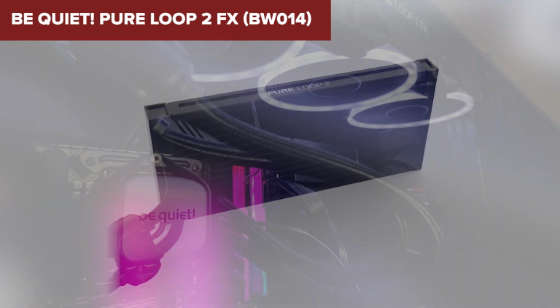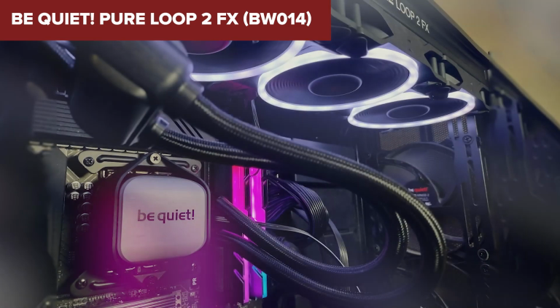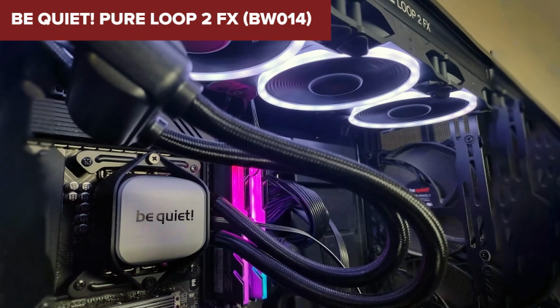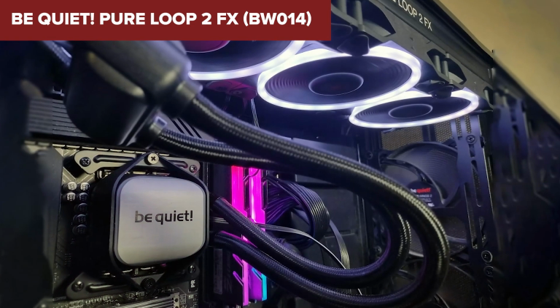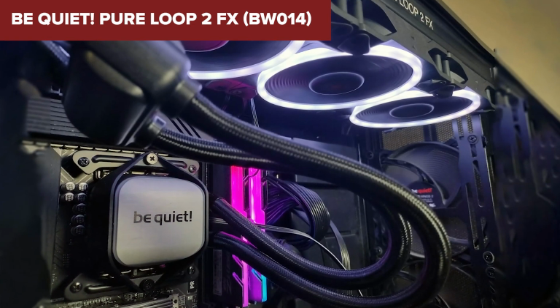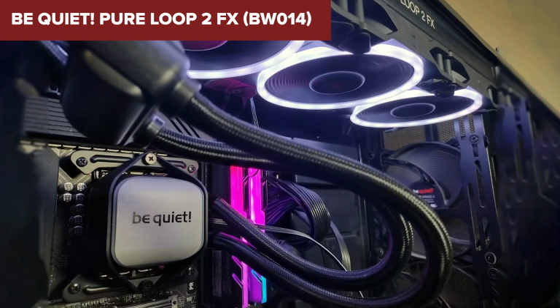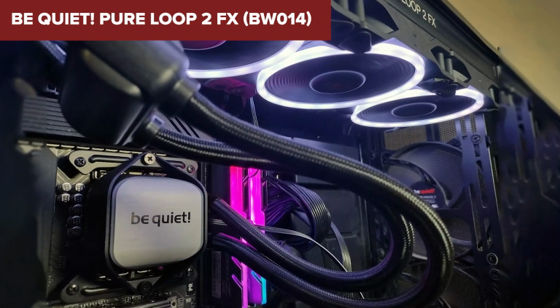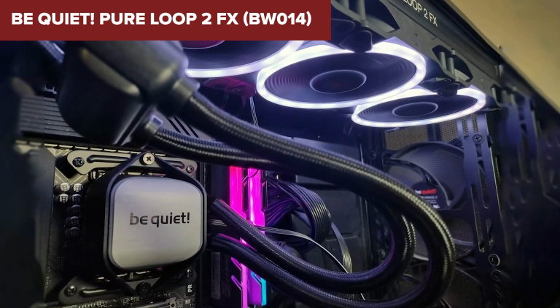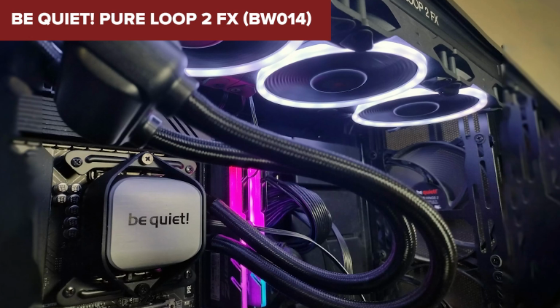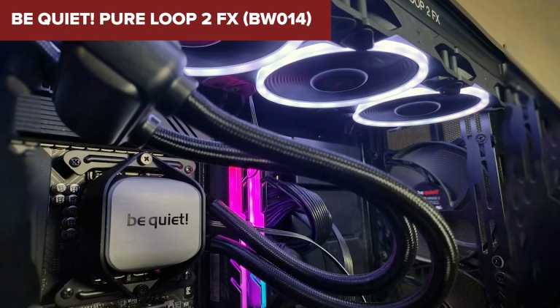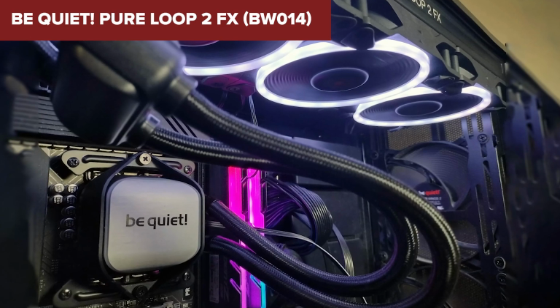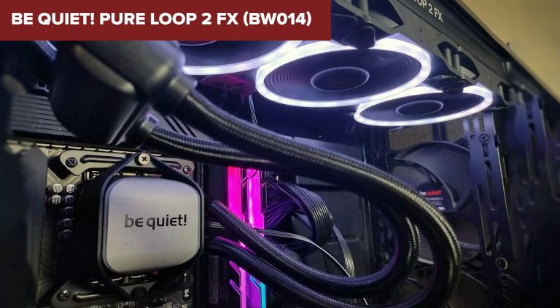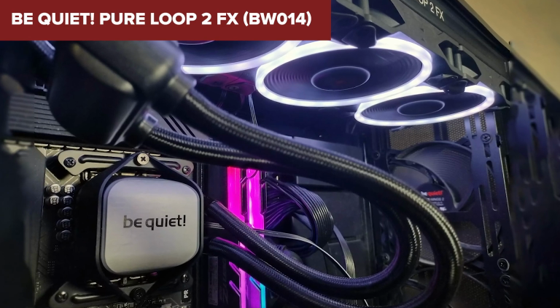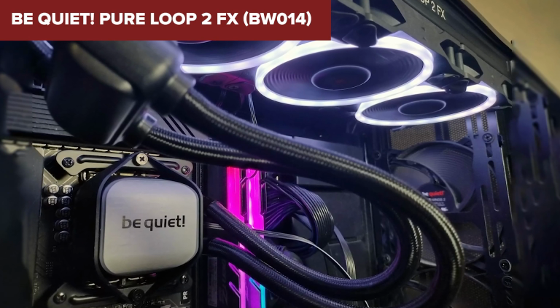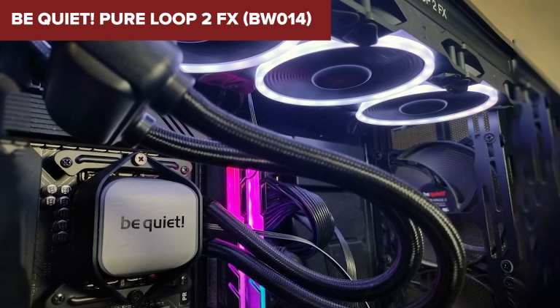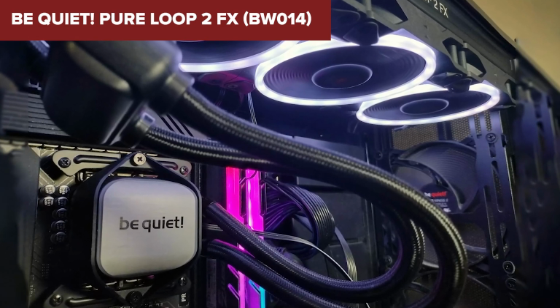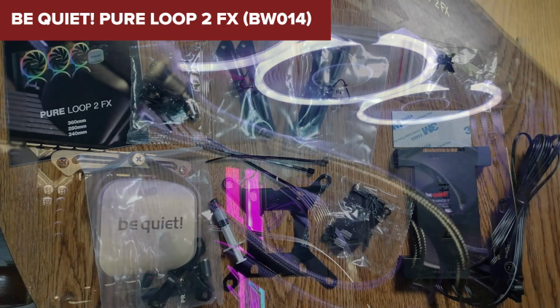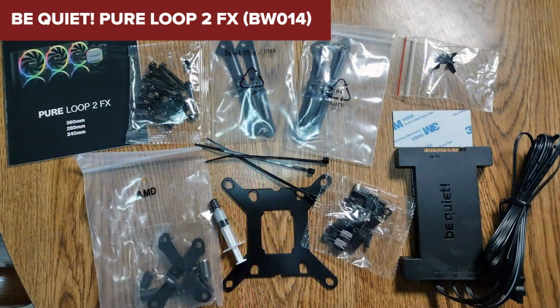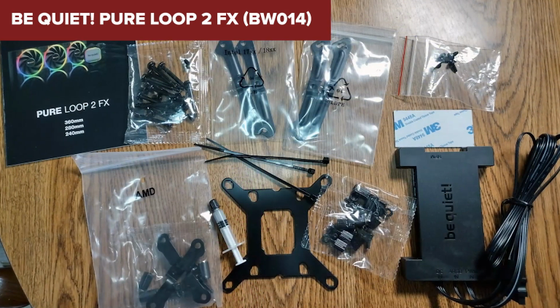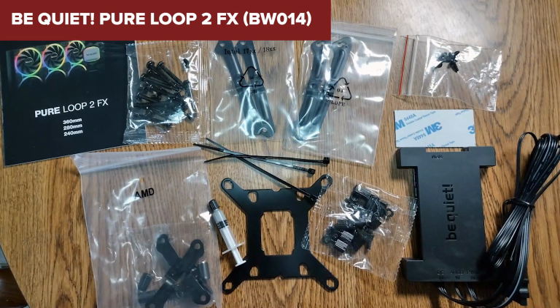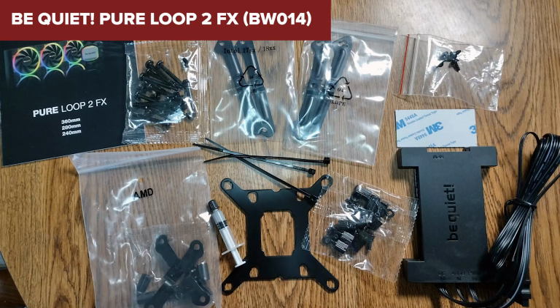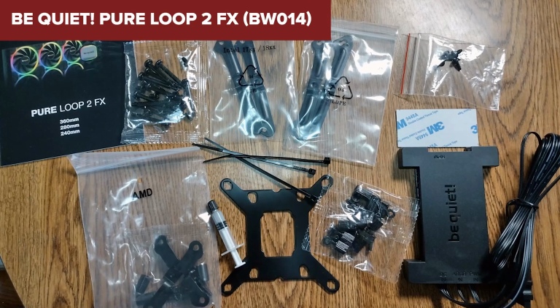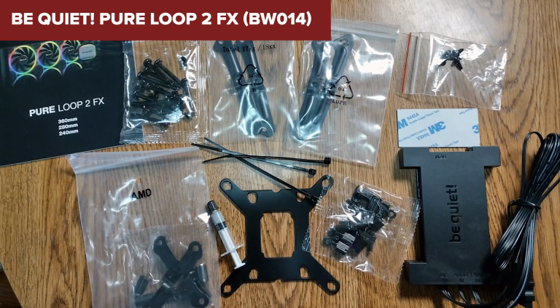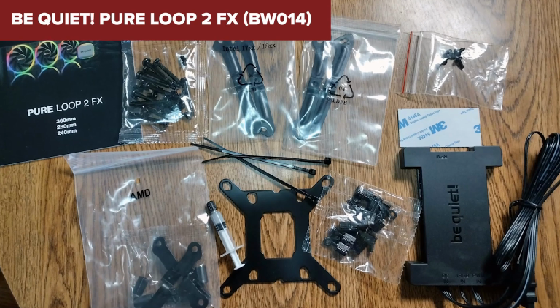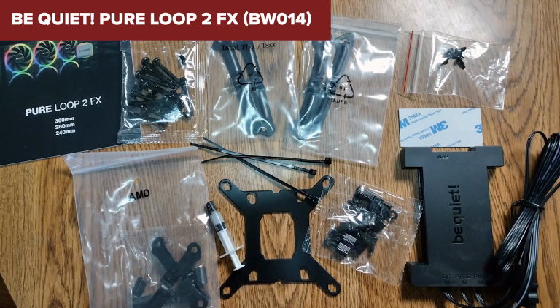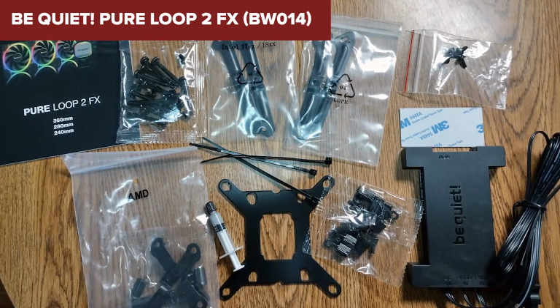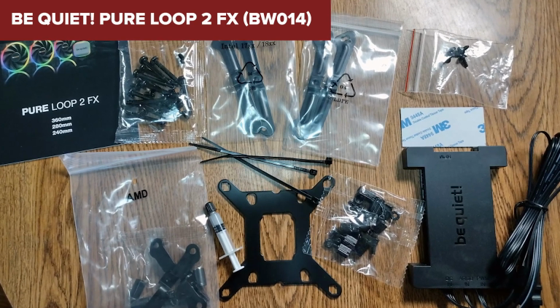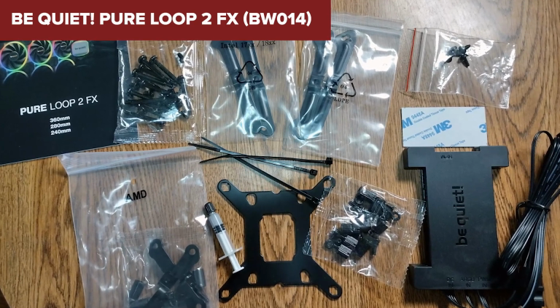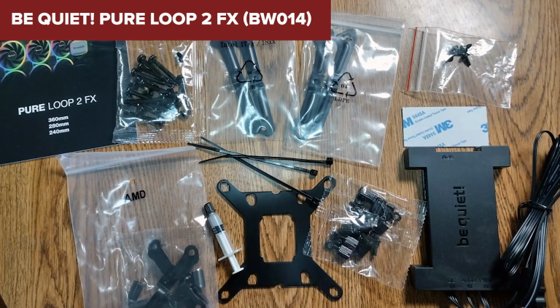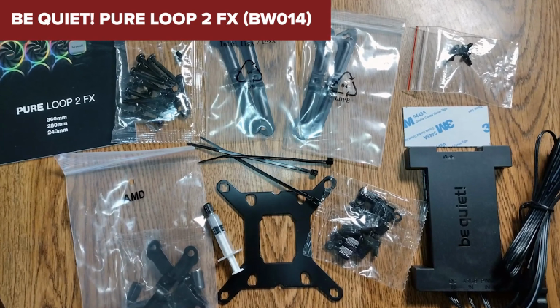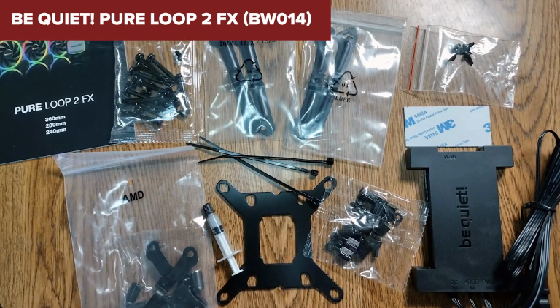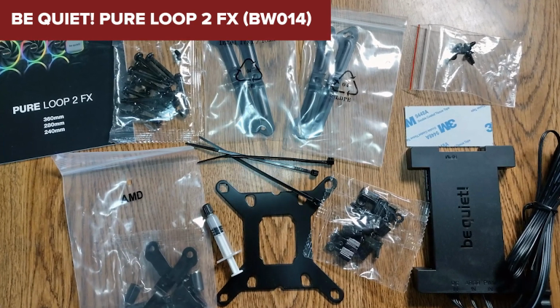Overall, this model offers an excellent balance of performance, aesthetics, and quiet operation. It's particularly well-suited for high-end builds where both cooling efficiency and visual appeal are priorities. For more details and purchasing options, check out the link in the description below this video.